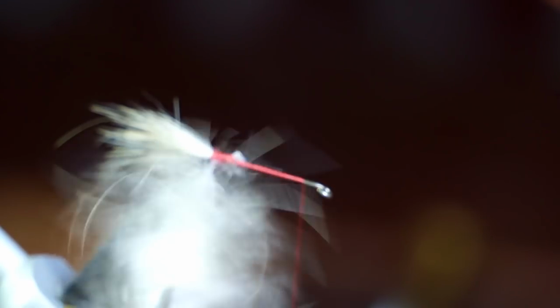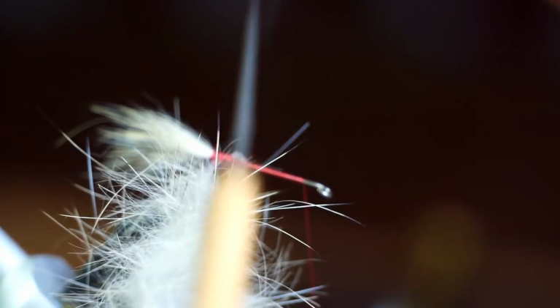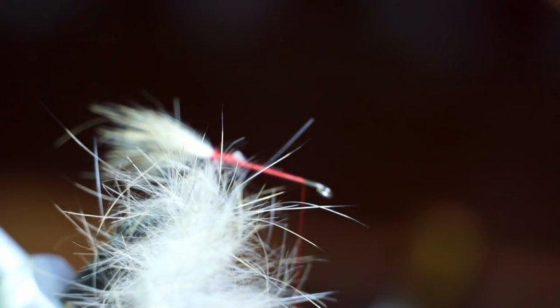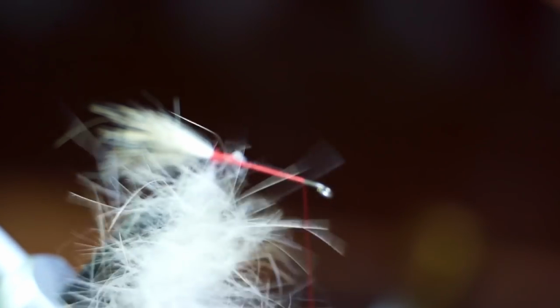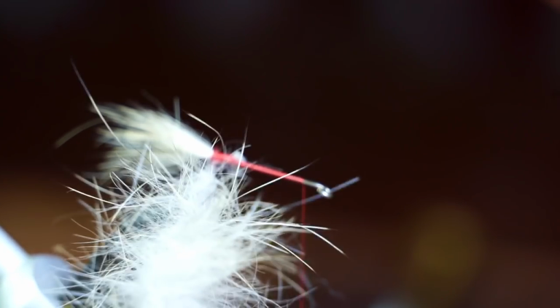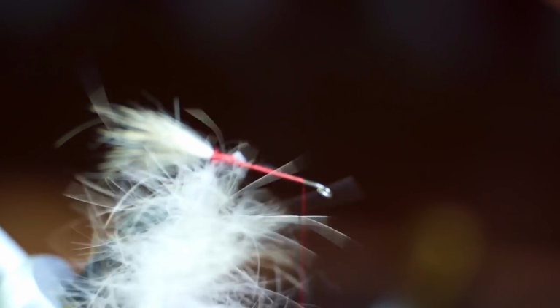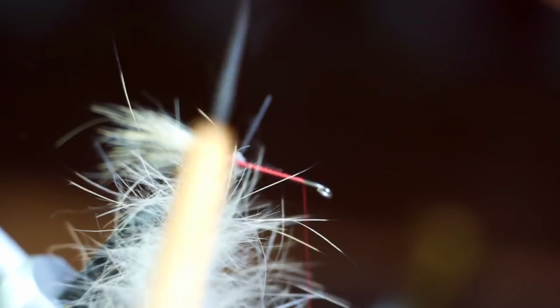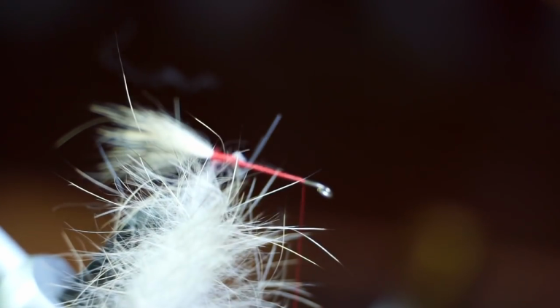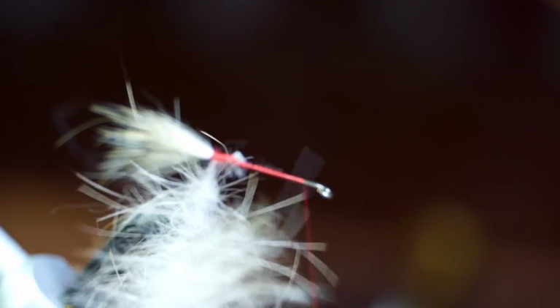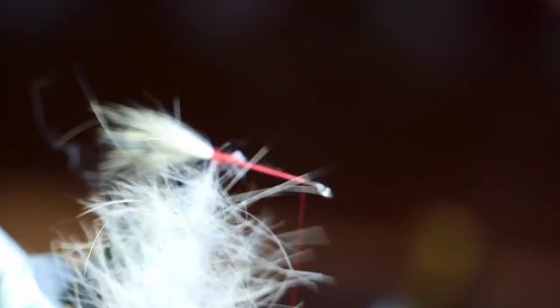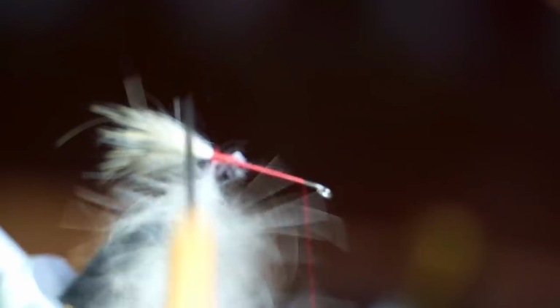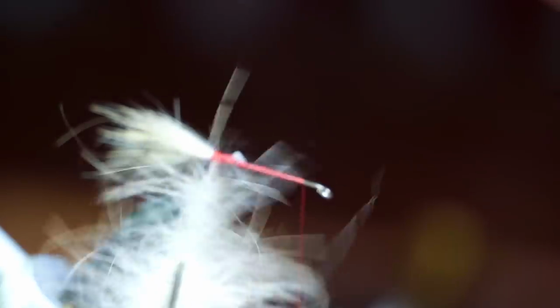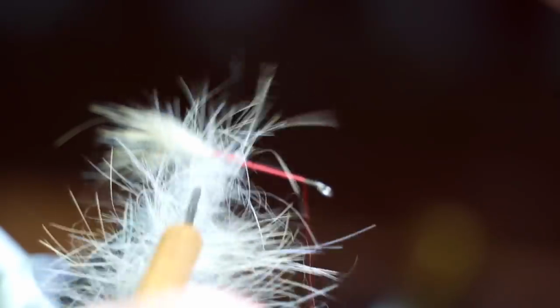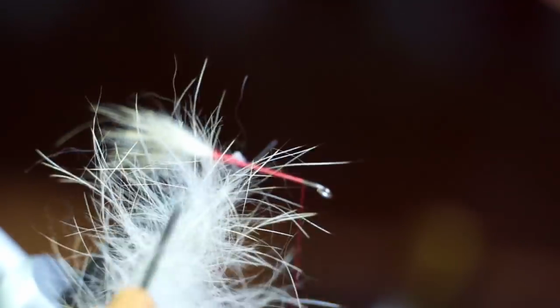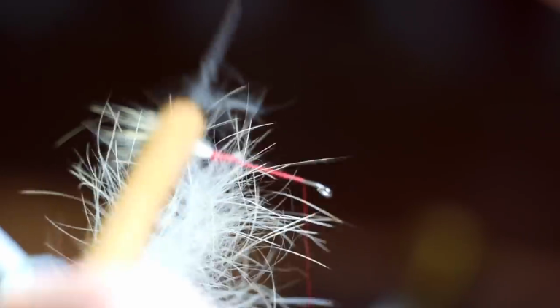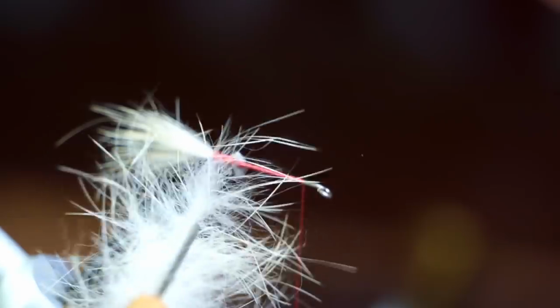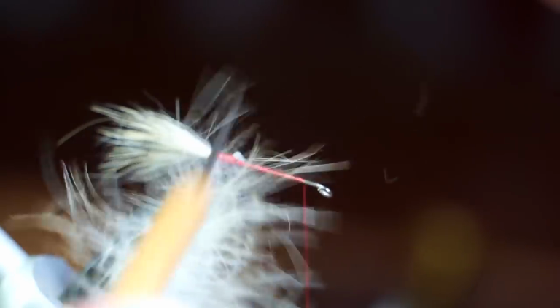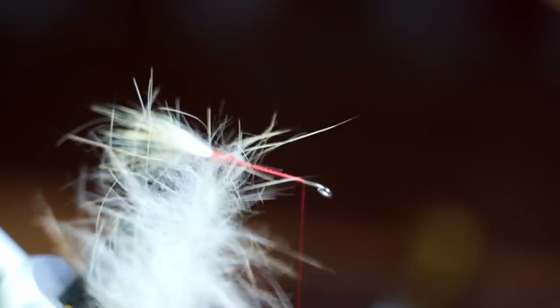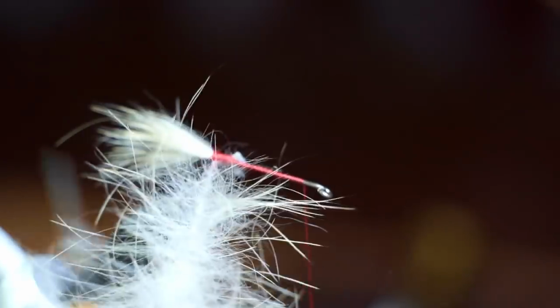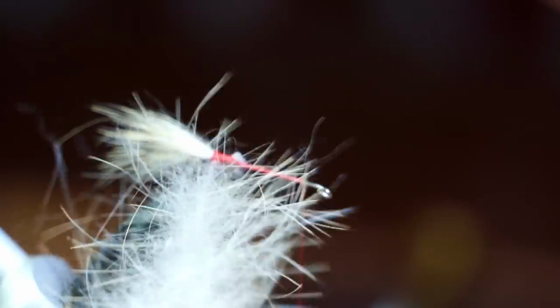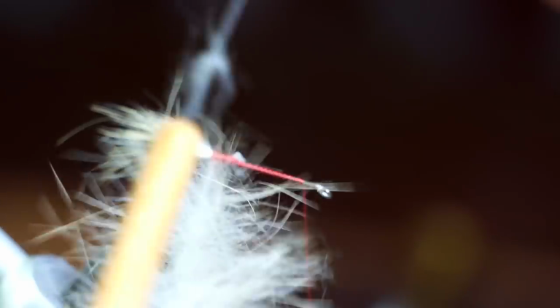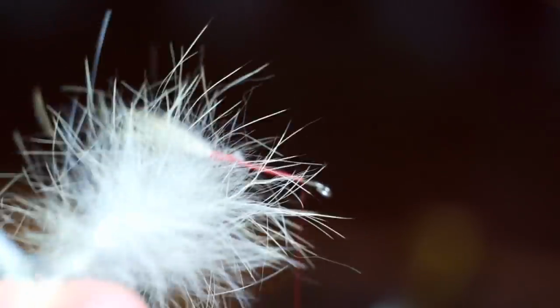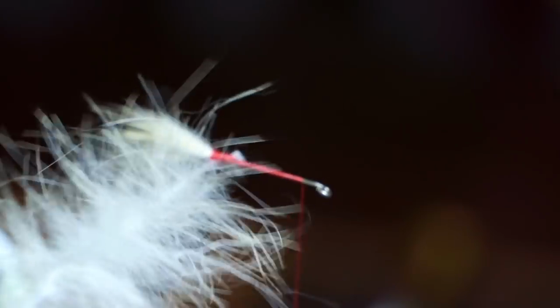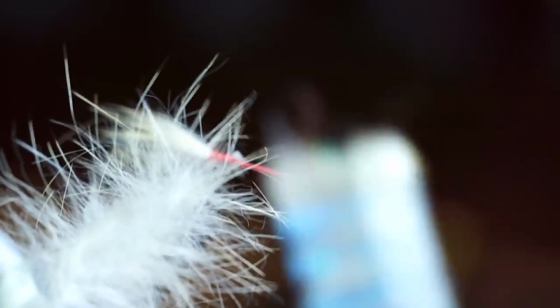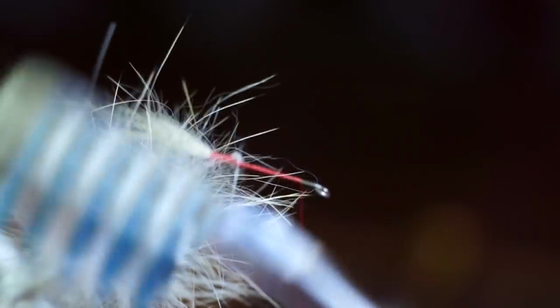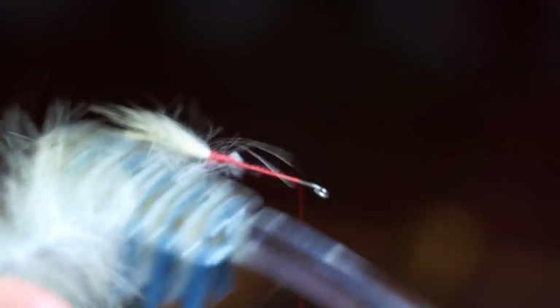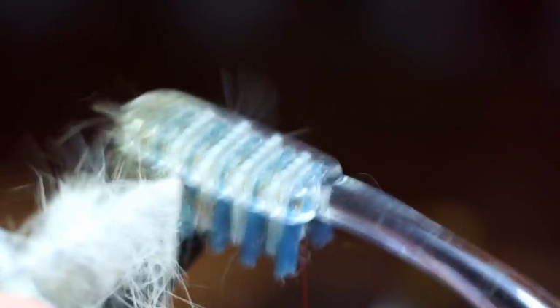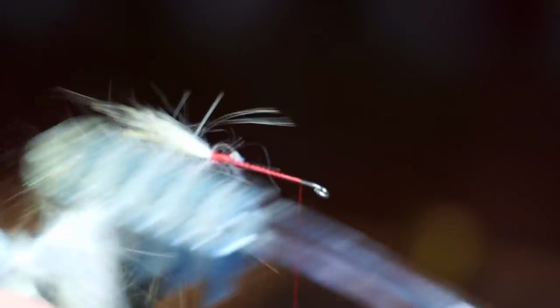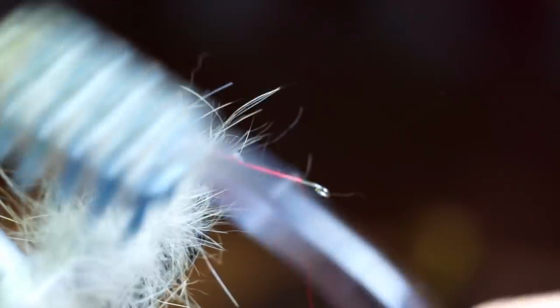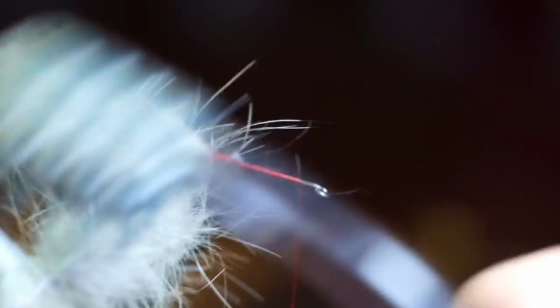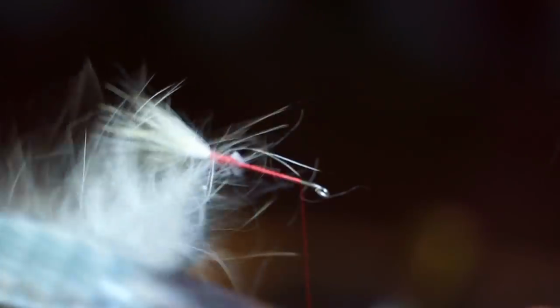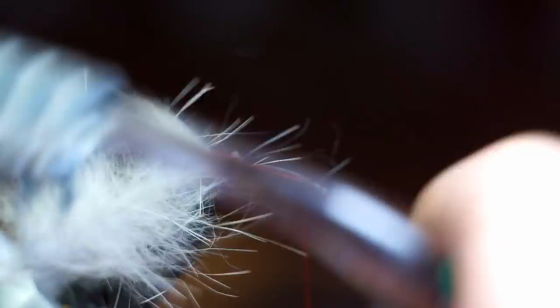Sometimes the fur will get trapped, so it's a good idea to pick out the loop with your bodkin. Also use a stiff toothbrush to comb the fibers outward.